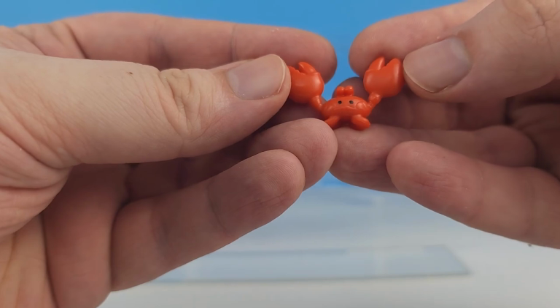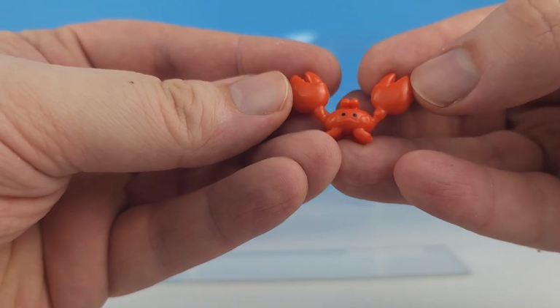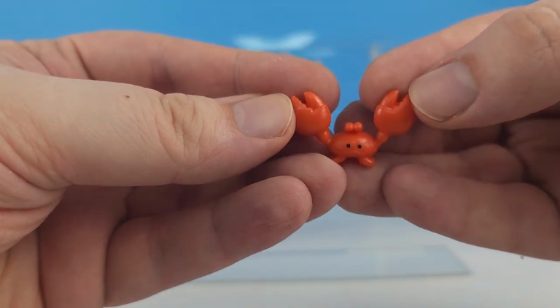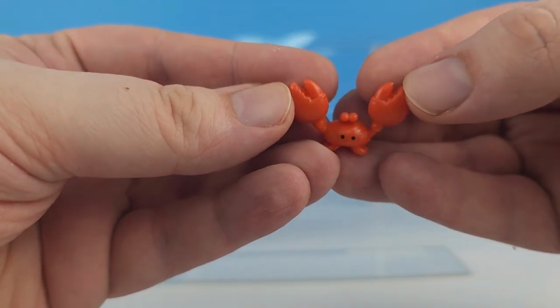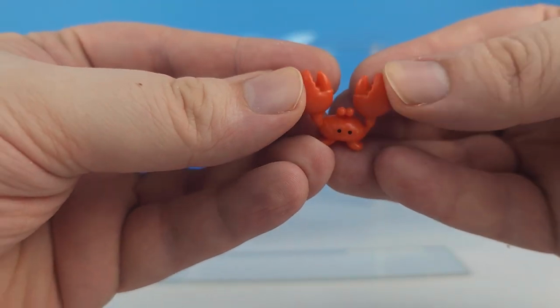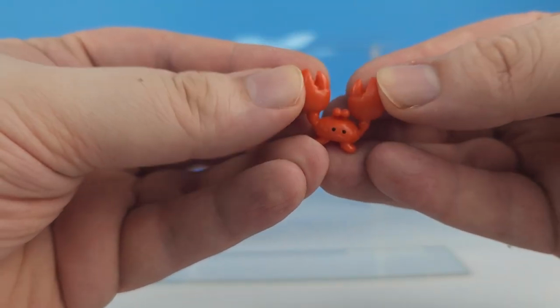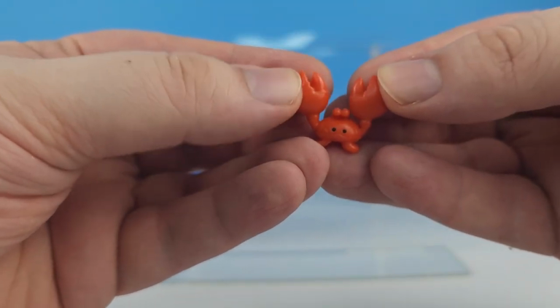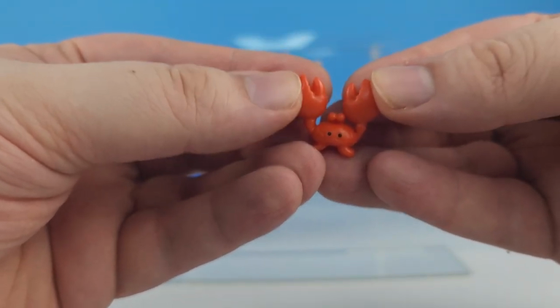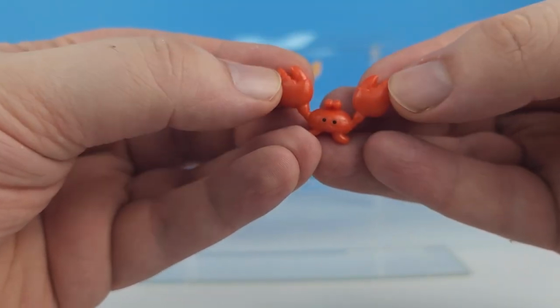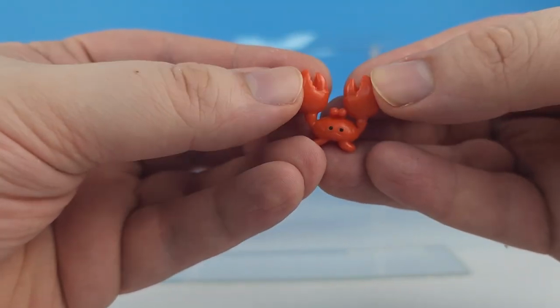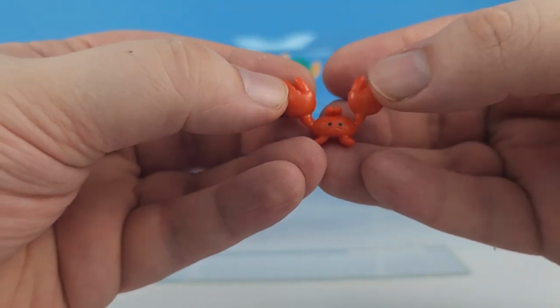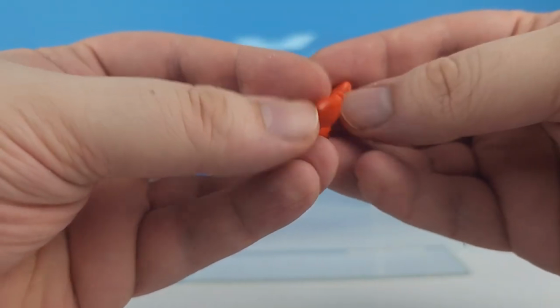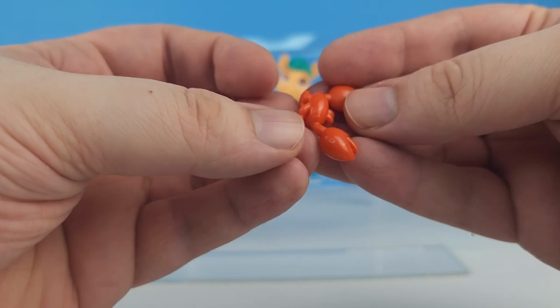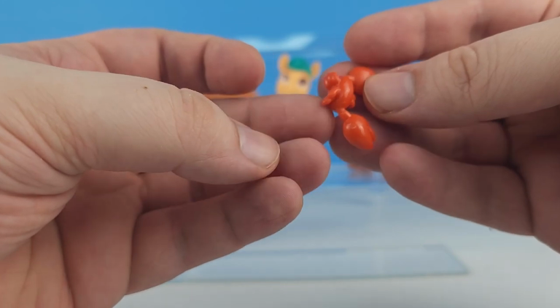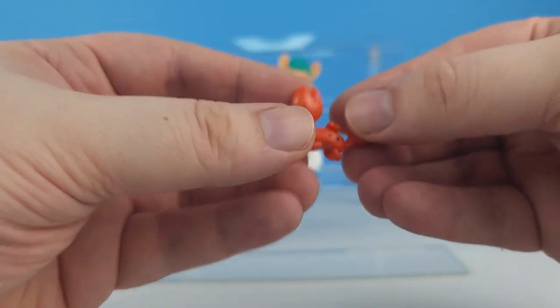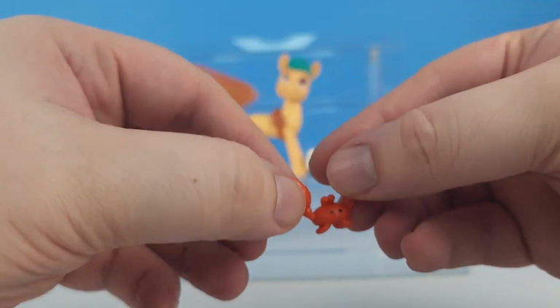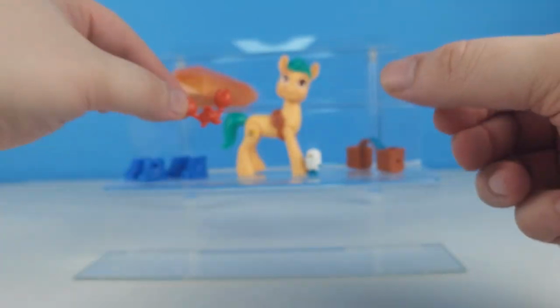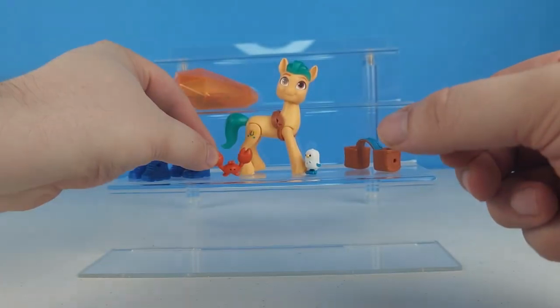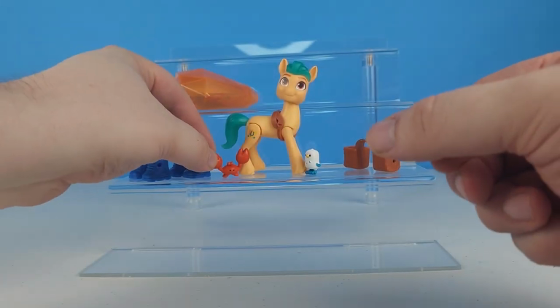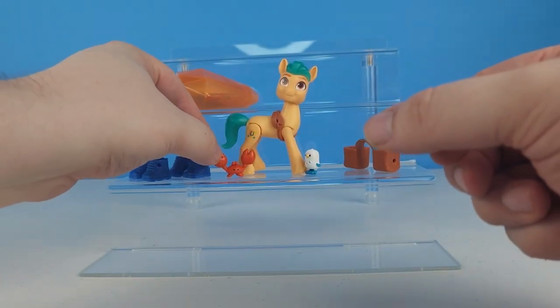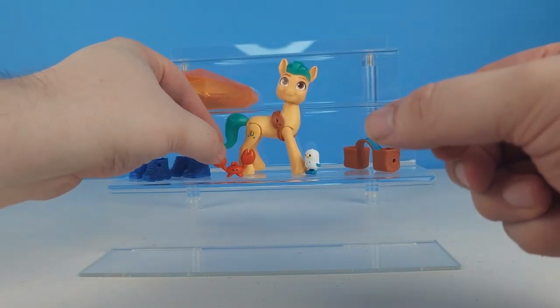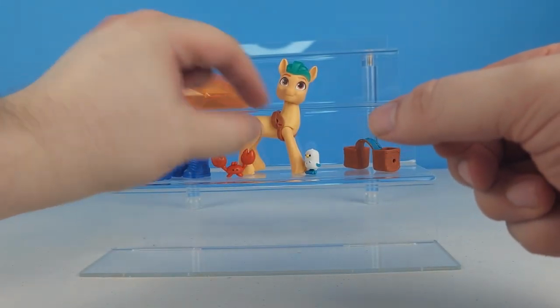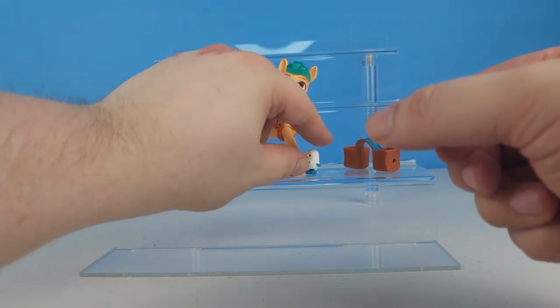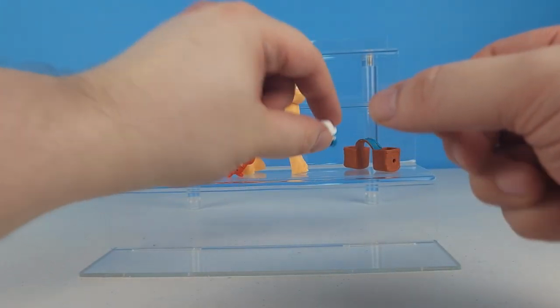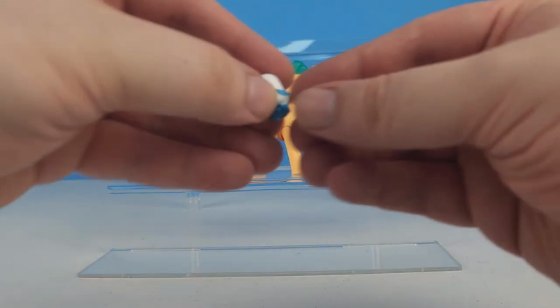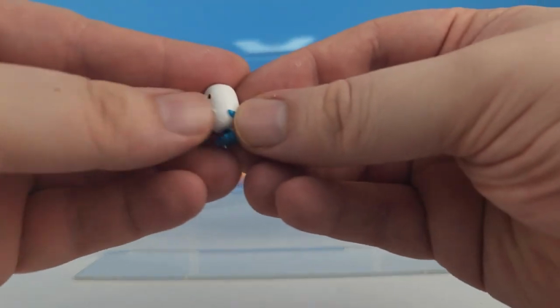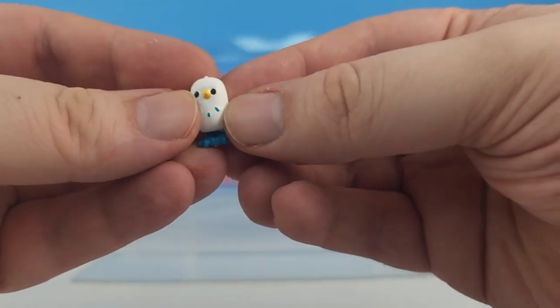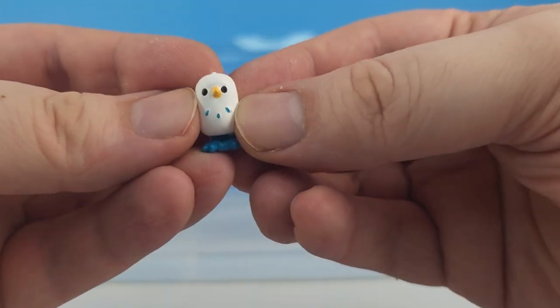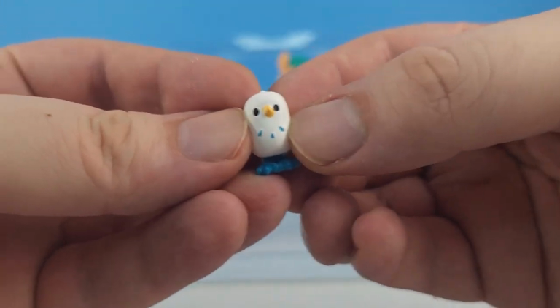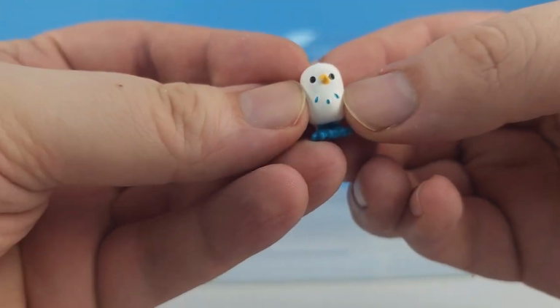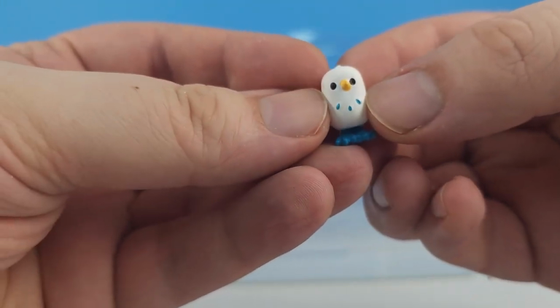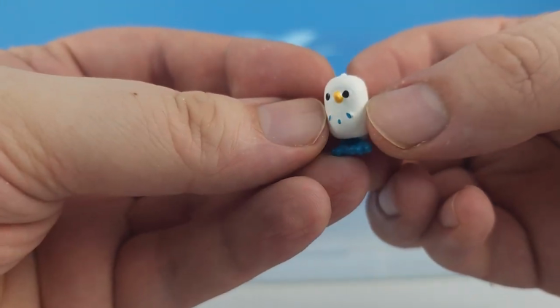It looks like he also came with this cool little crab and this really cute seagull.